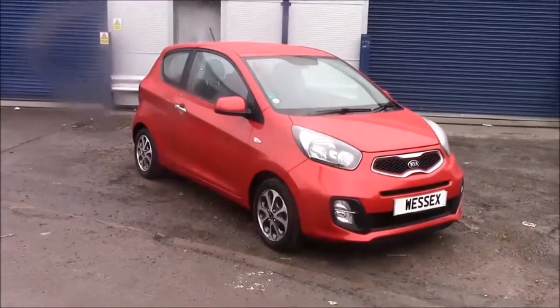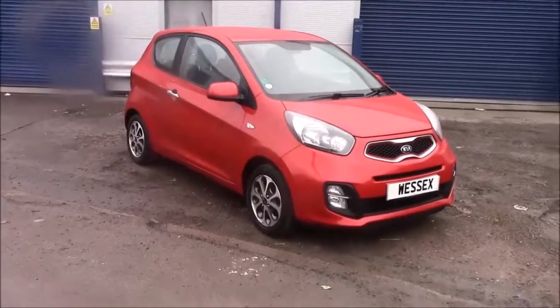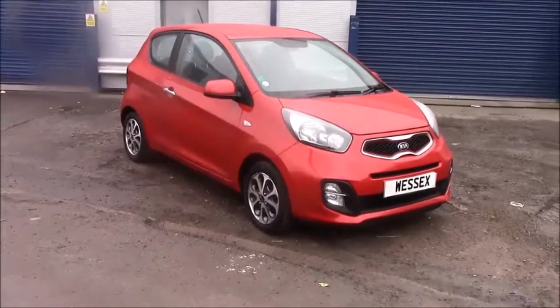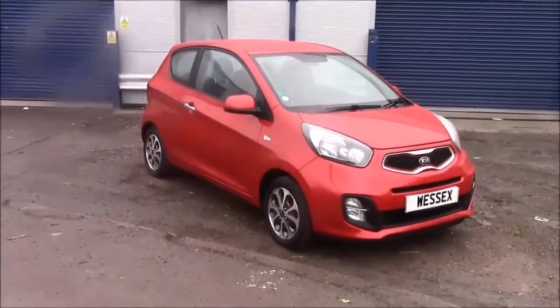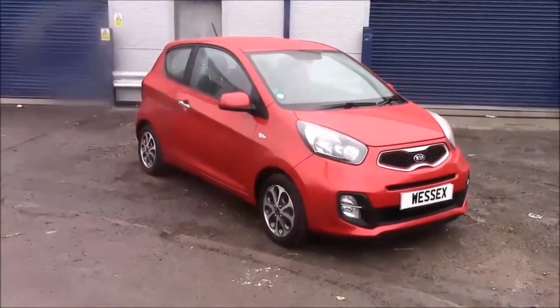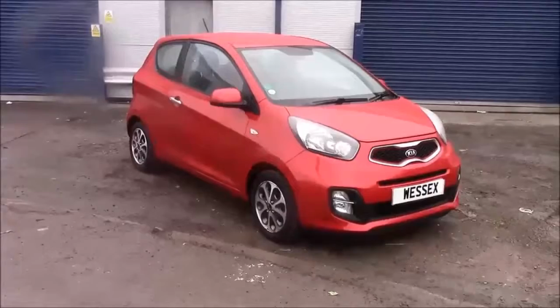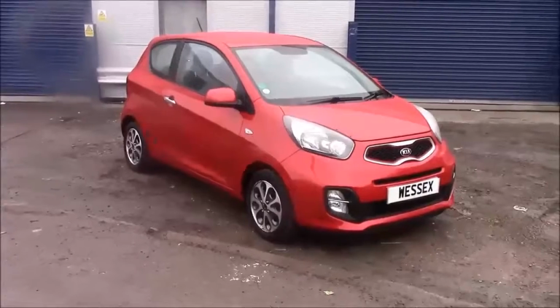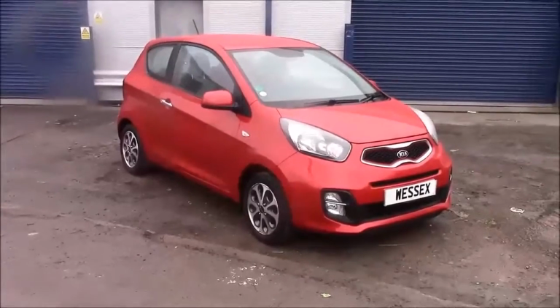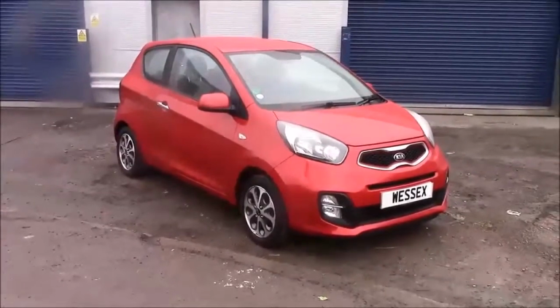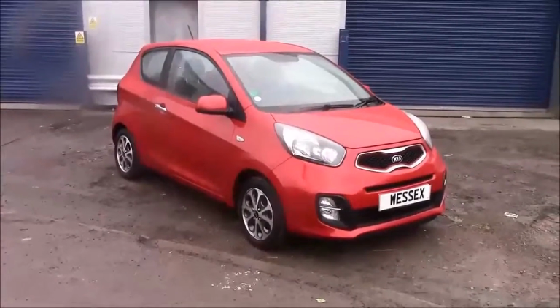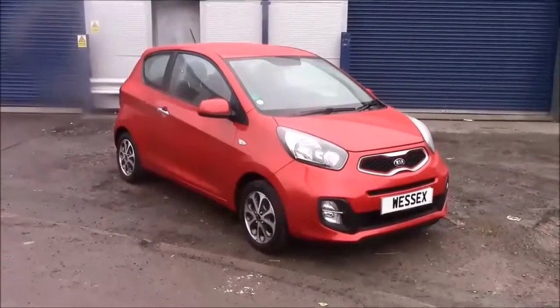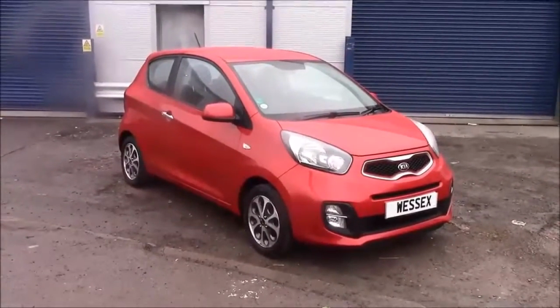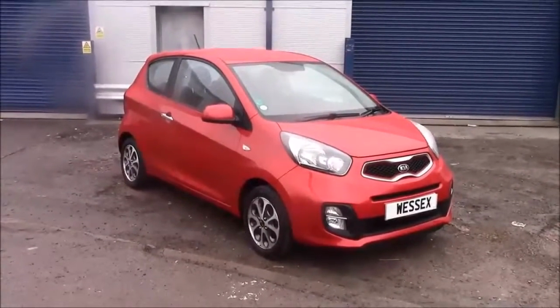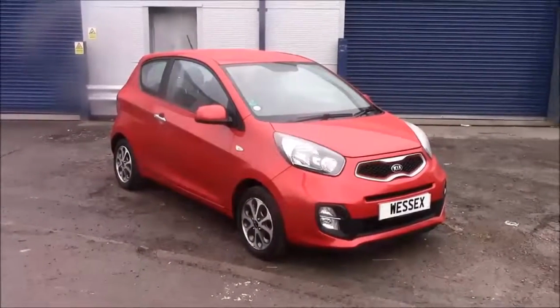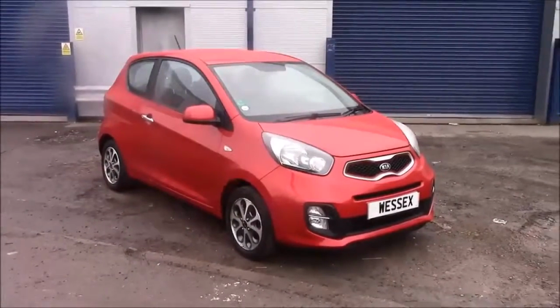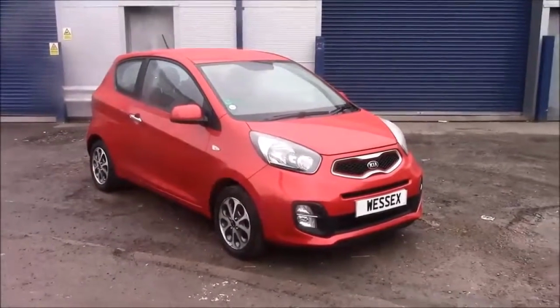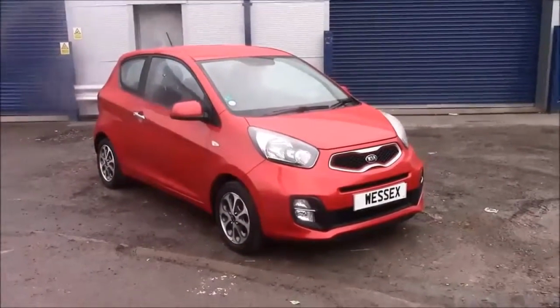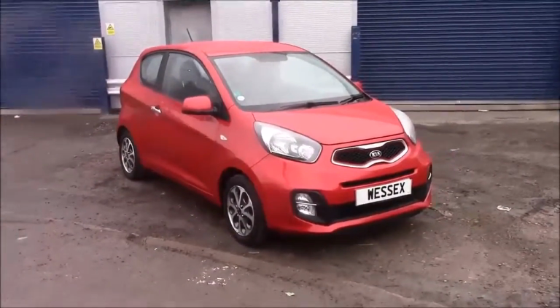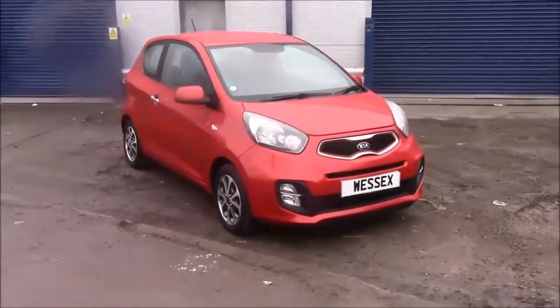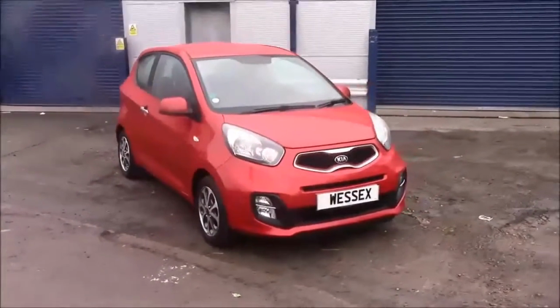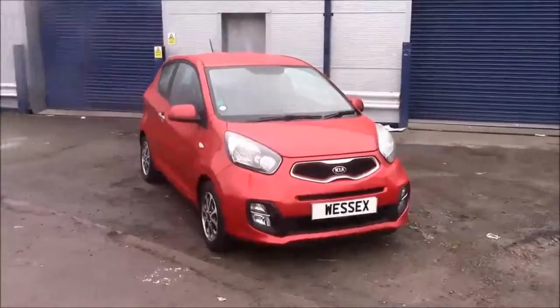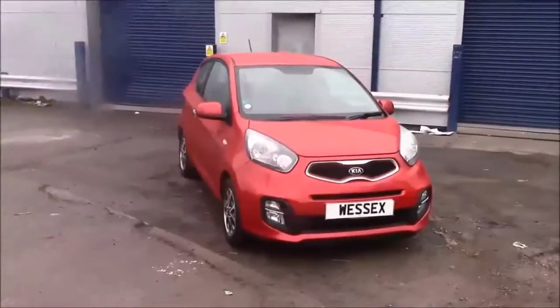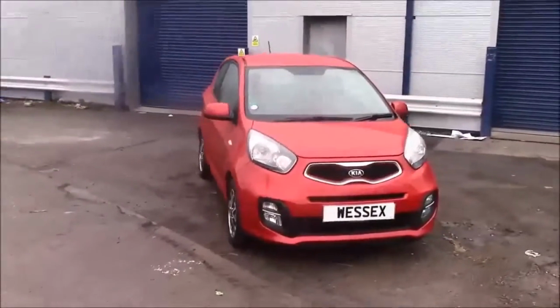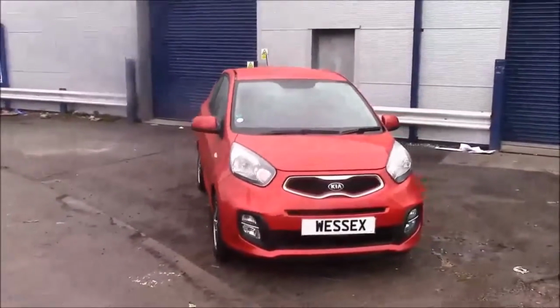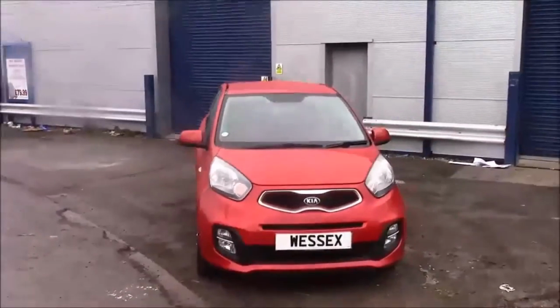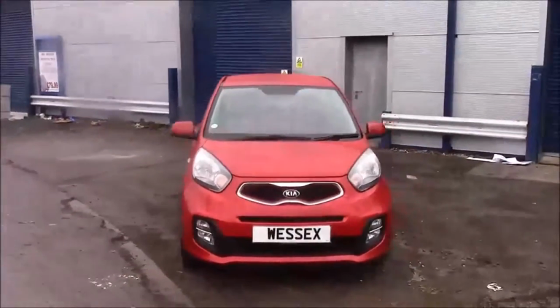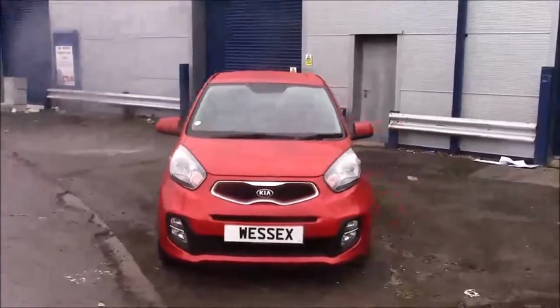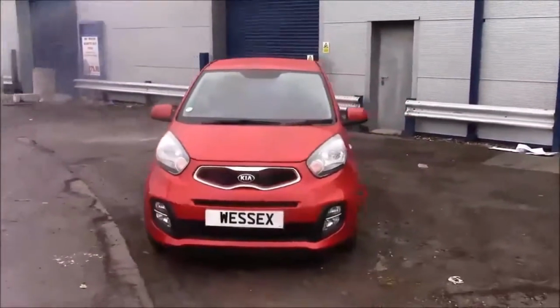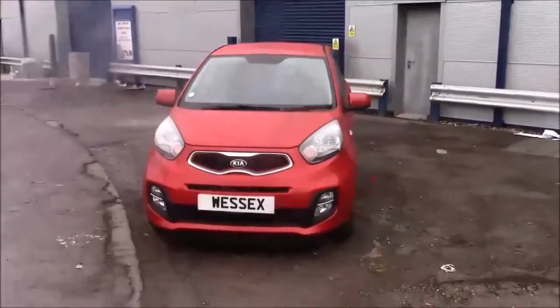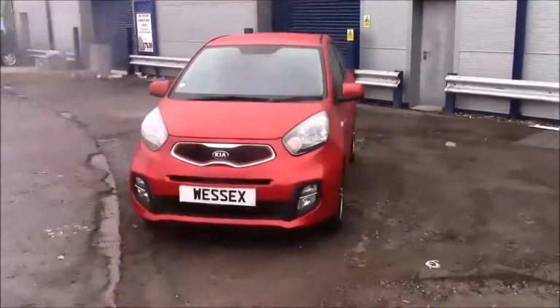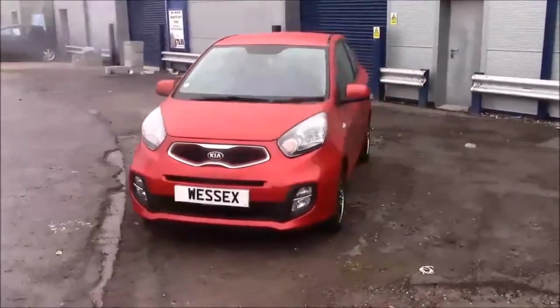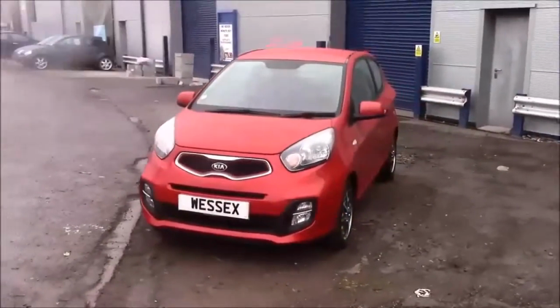Welcome to Wessich's Garages. Today we have for you a Kia Picanto City. This car comes in red and has a petrol manual. I'm going to be giving you a tour of this vehicle today, but for more information or further specifications on this vehicle, please don't hesitate to click on the link in the video.